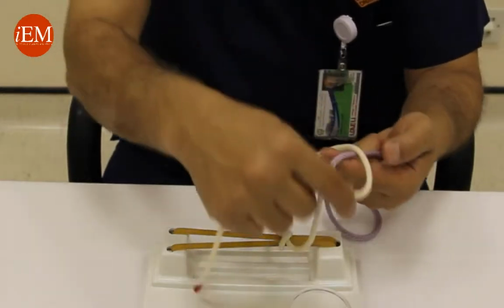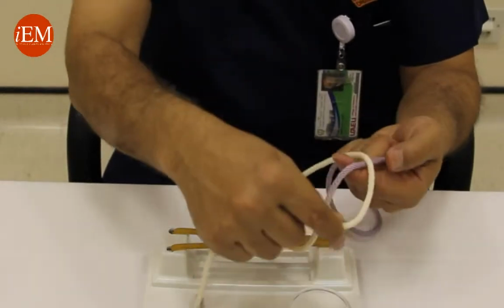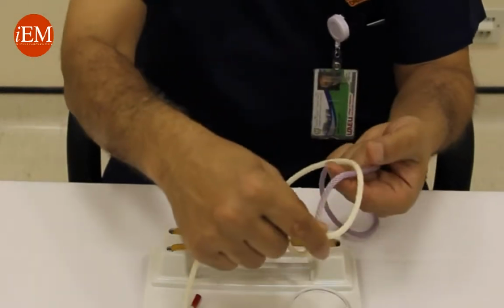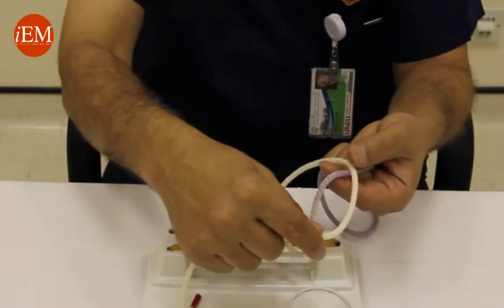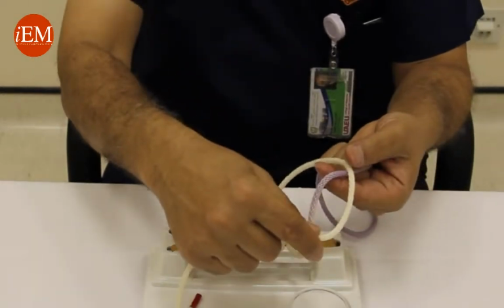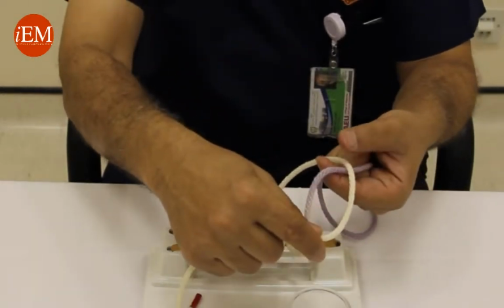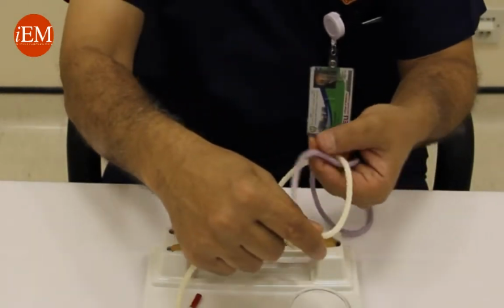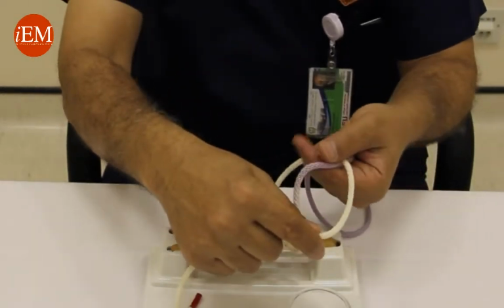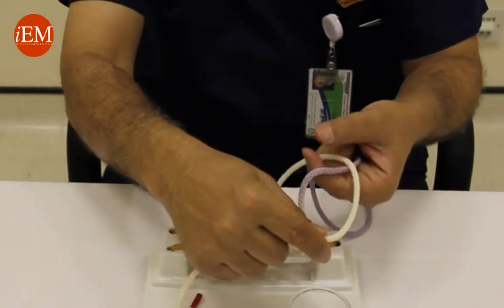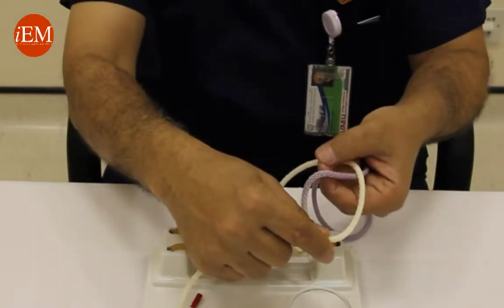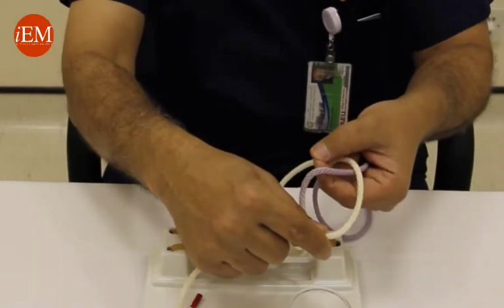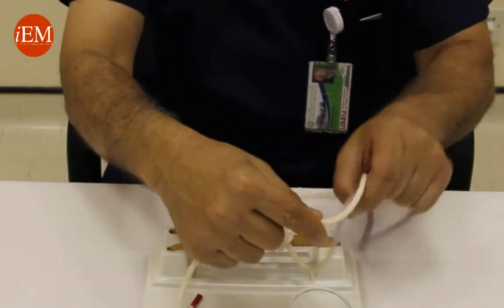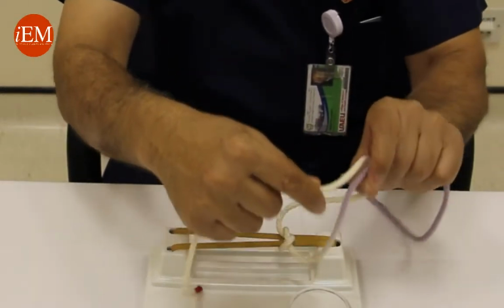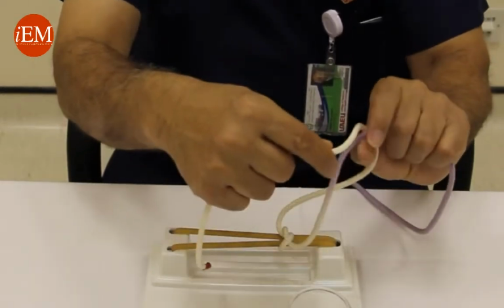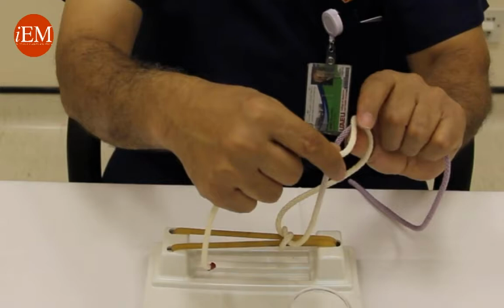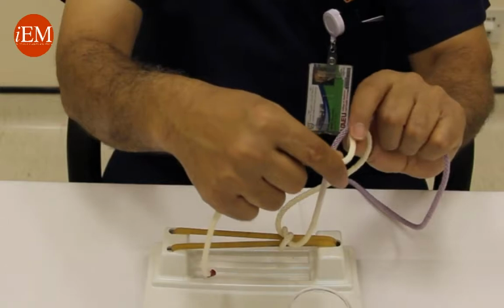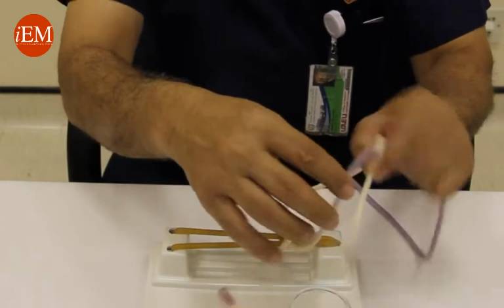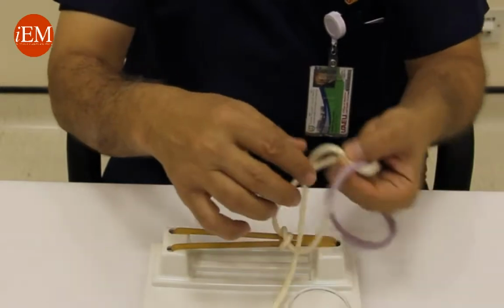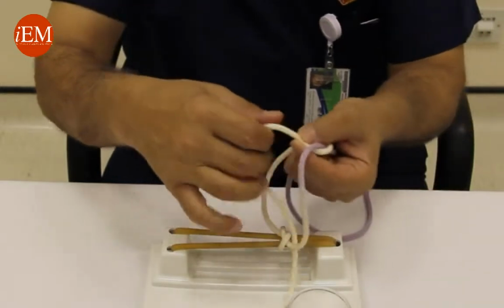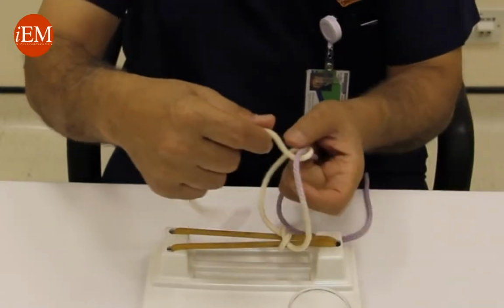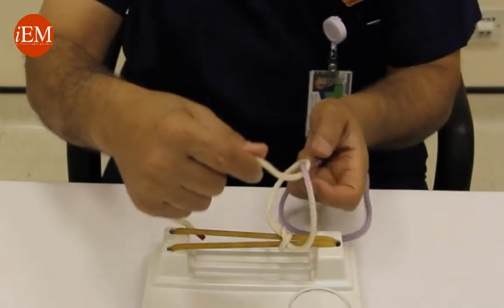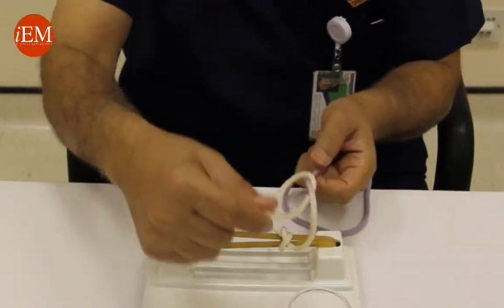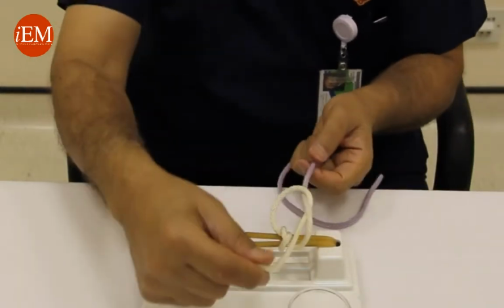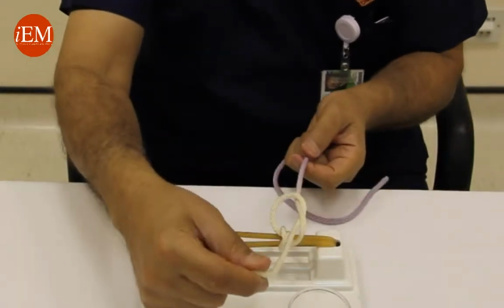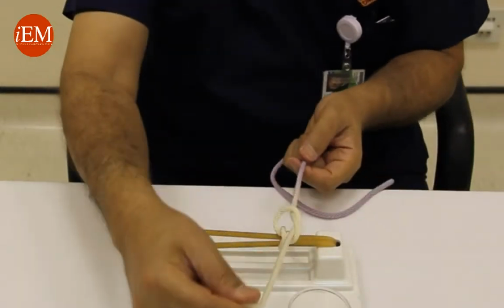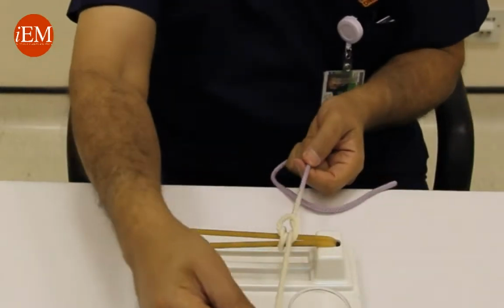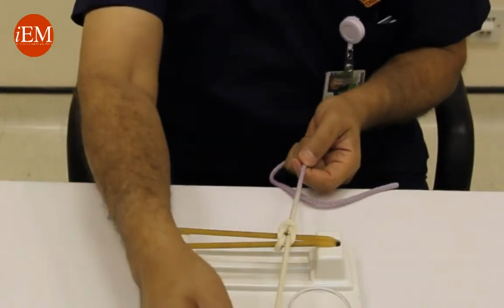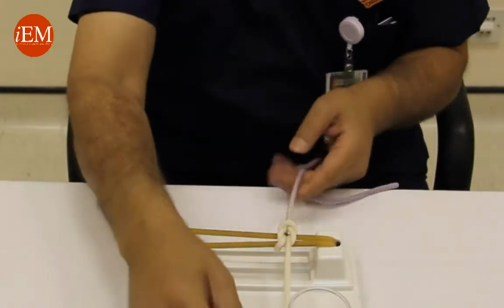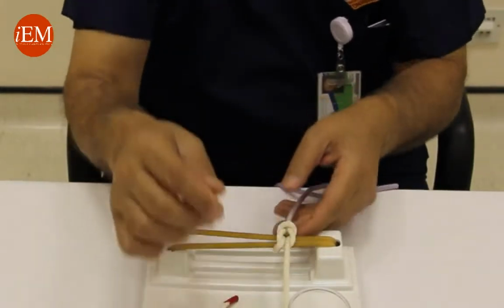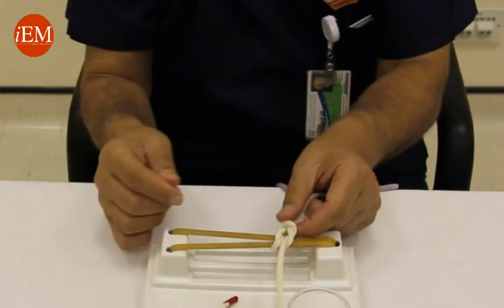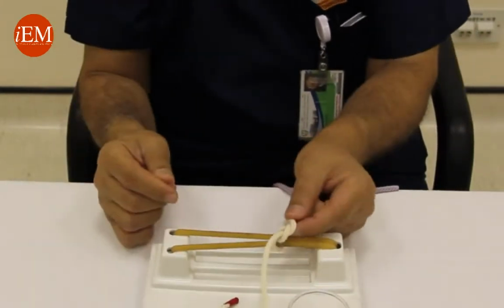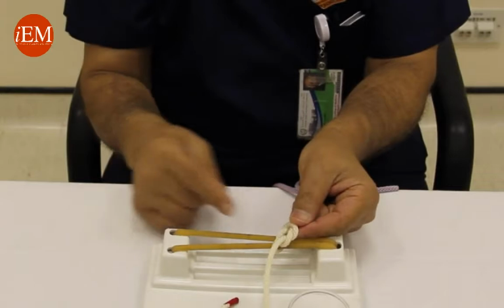Now you make a loop around your index finger, put your thumb and index finger again, grab the white and come down — and that is a square knot.